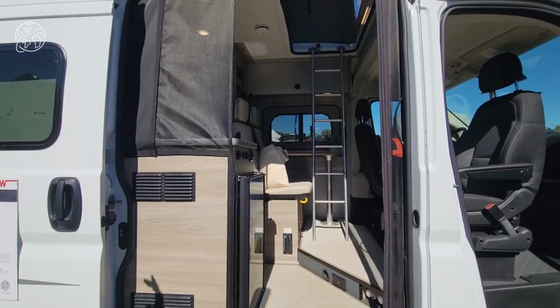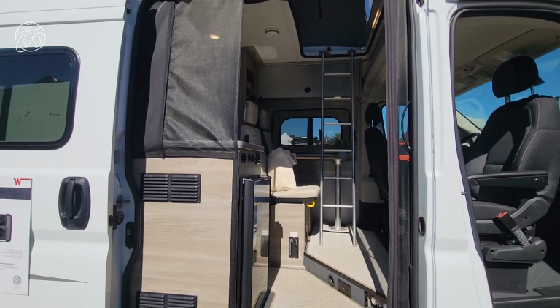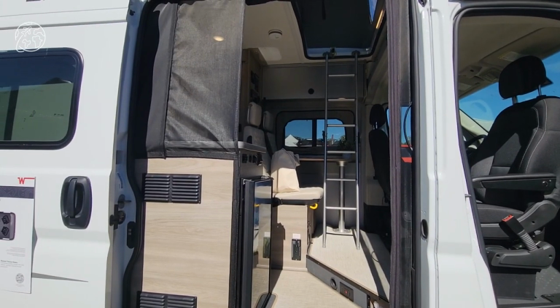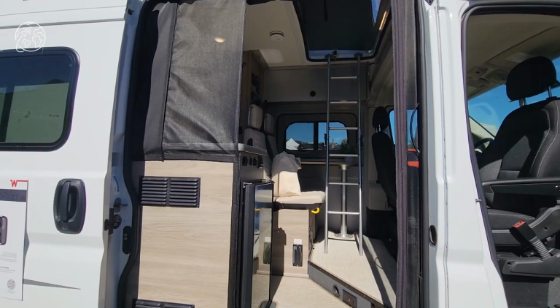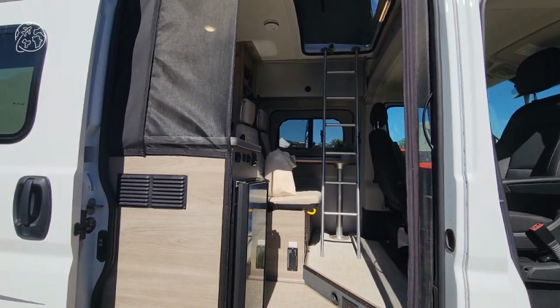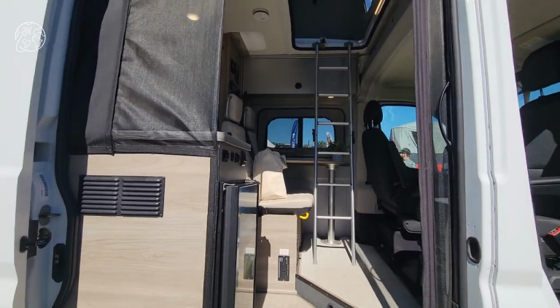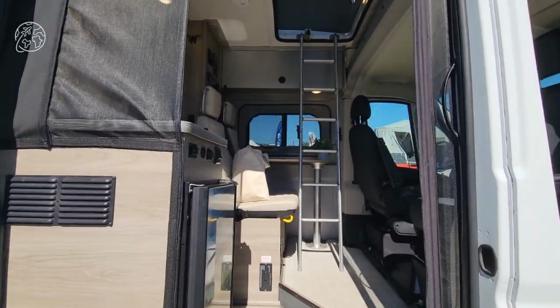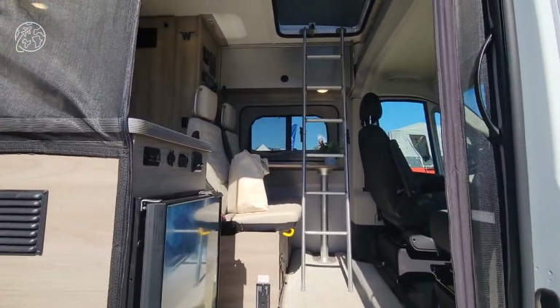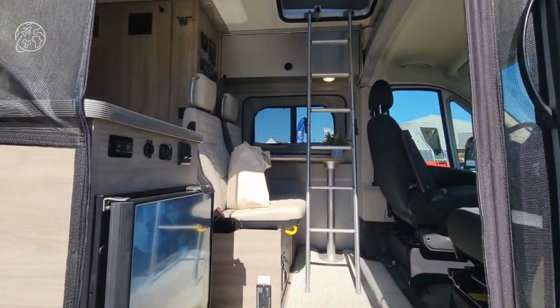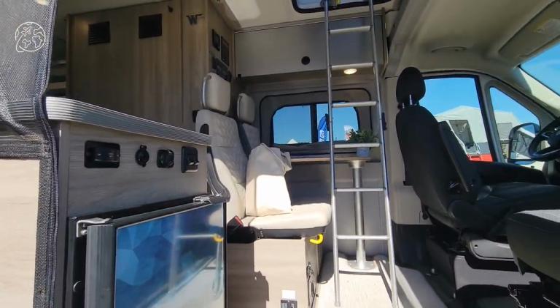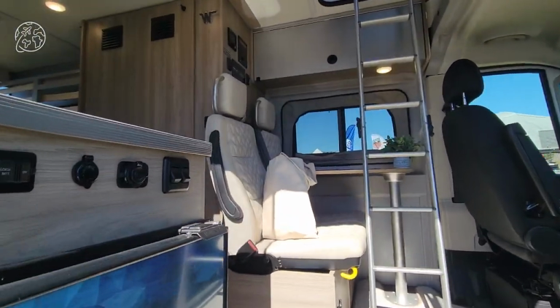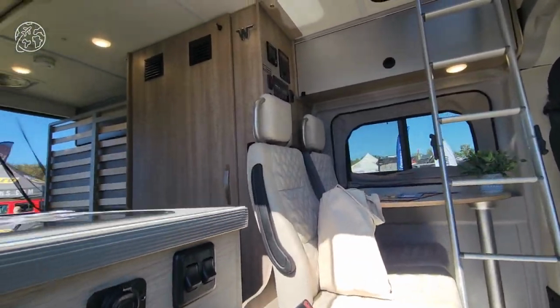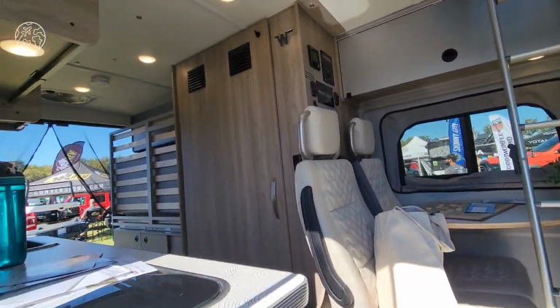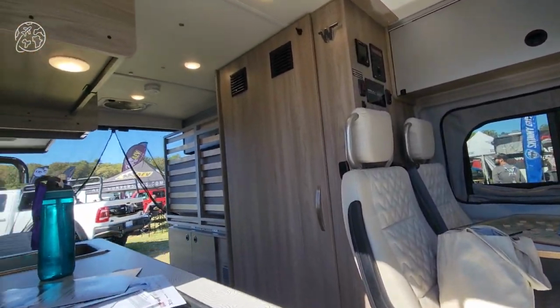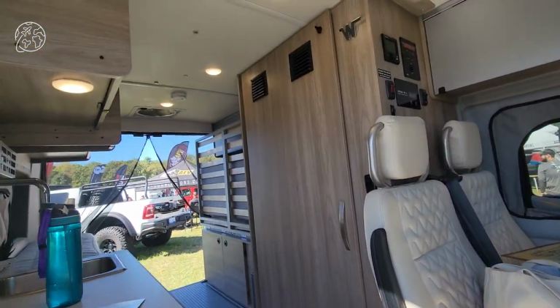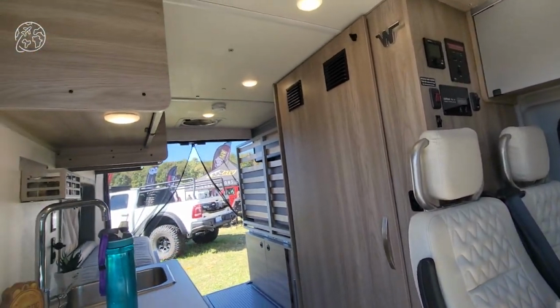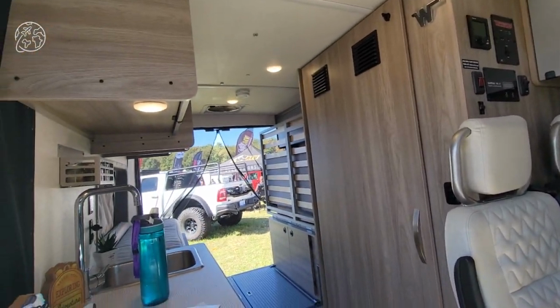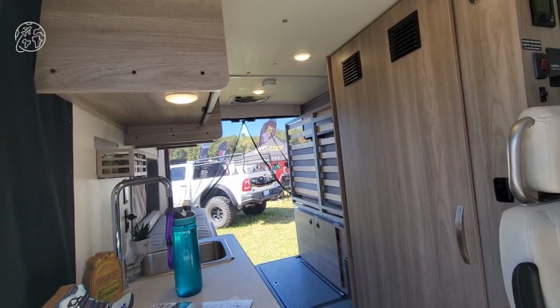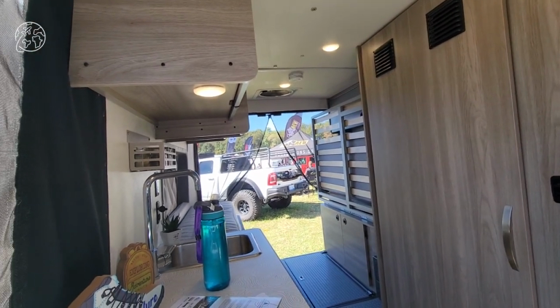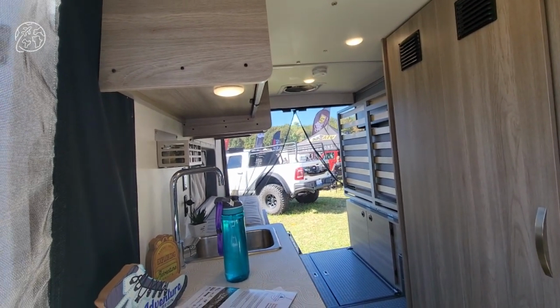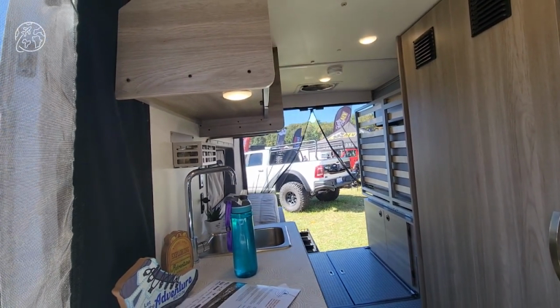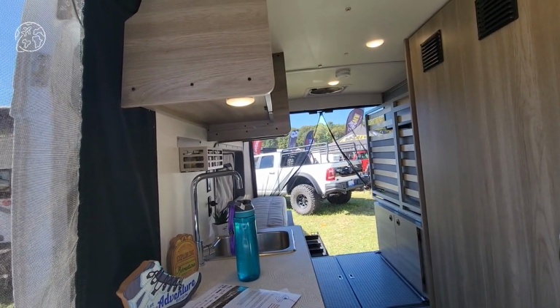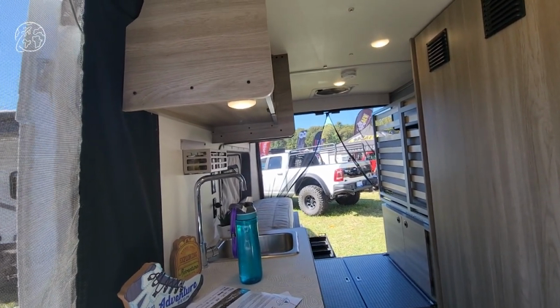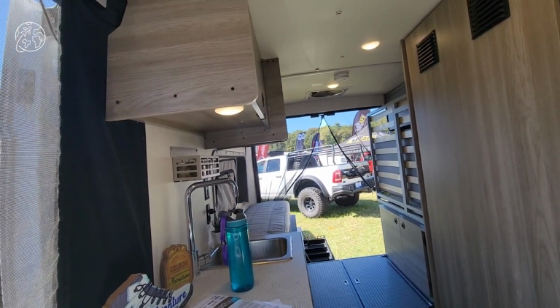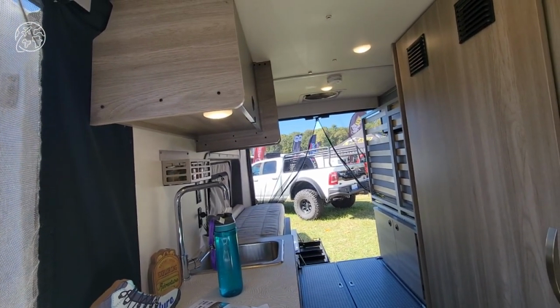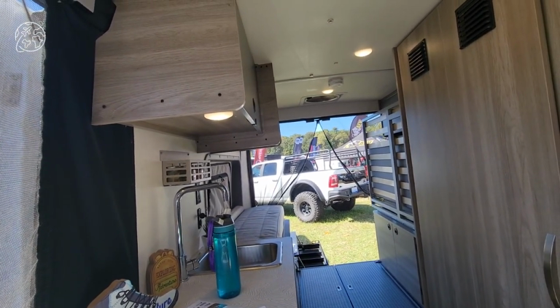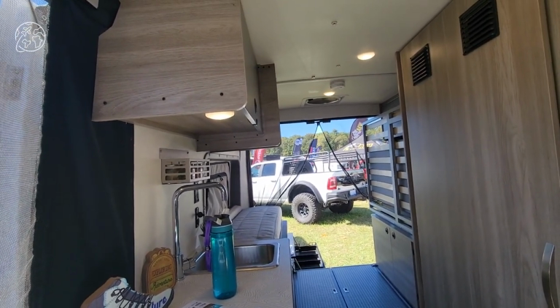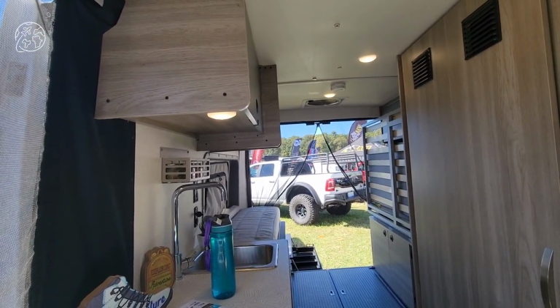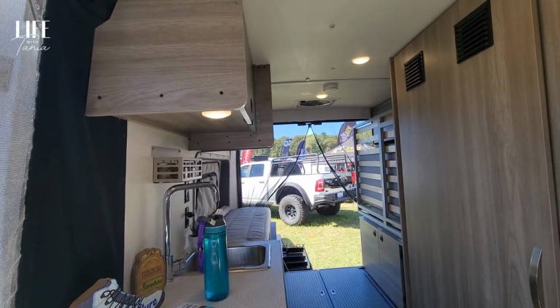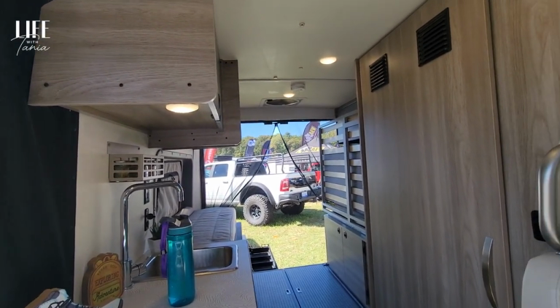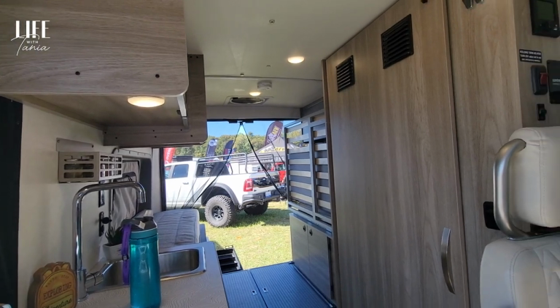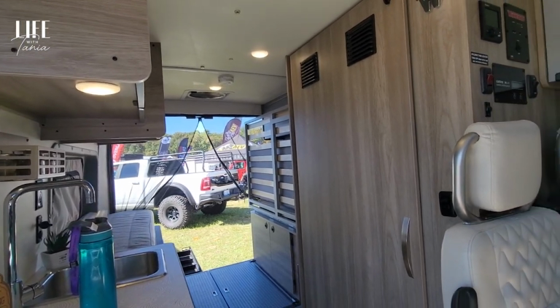Somebody asked if they could buy it from us because they liked our hinge system back here. He wanted to put some type of container on top of it as well, so he wanted the robust hinge system.